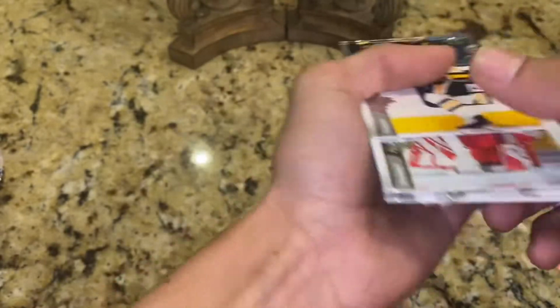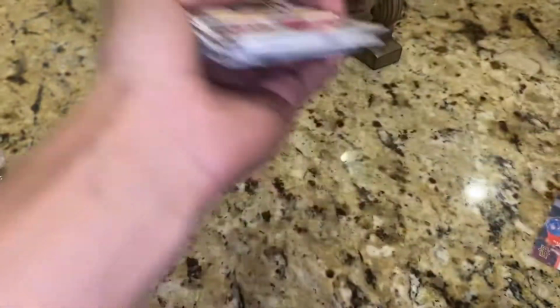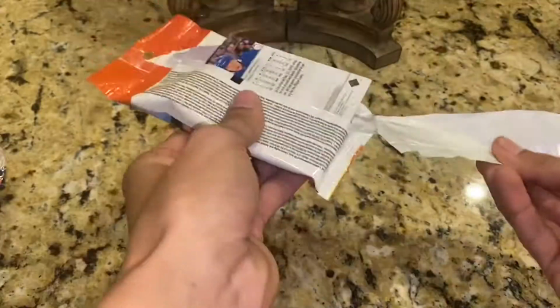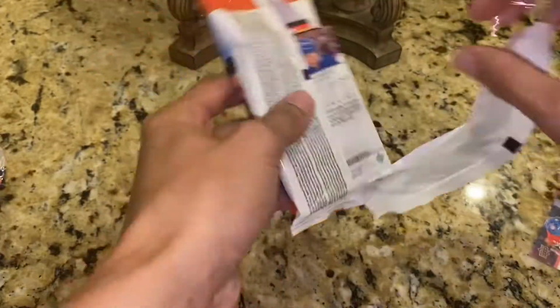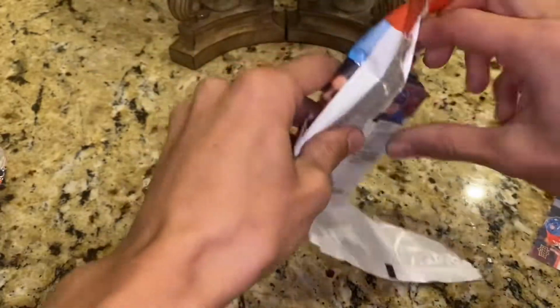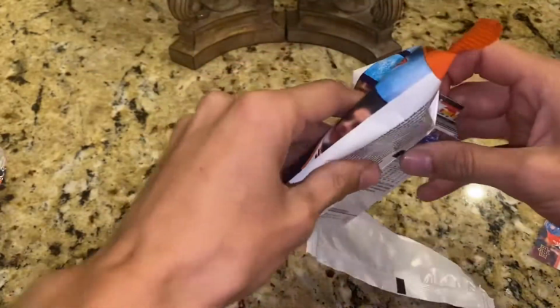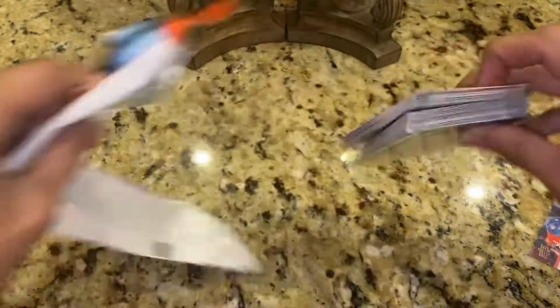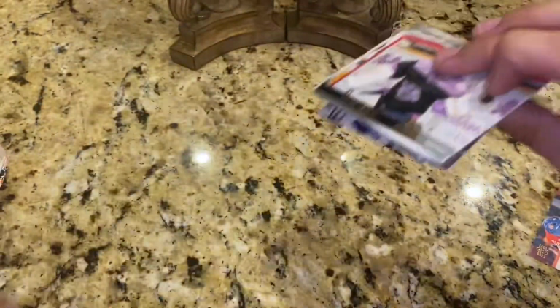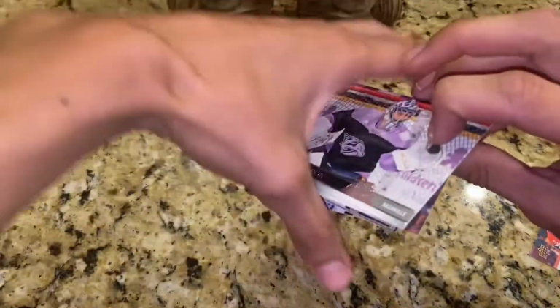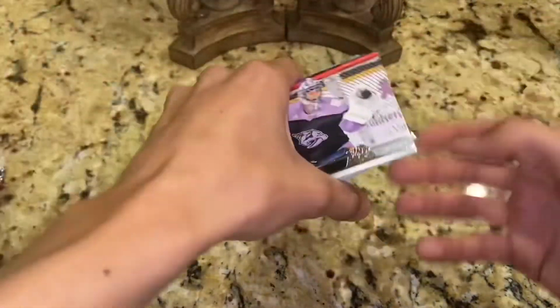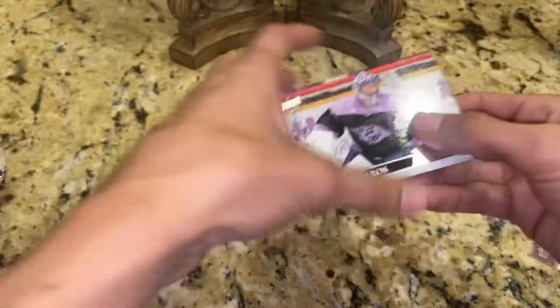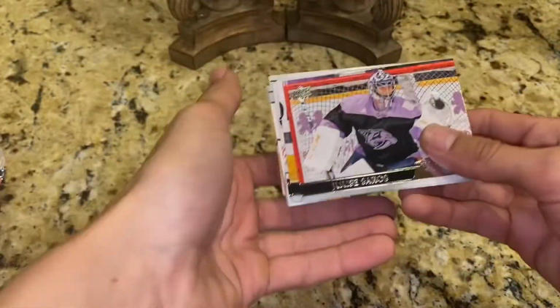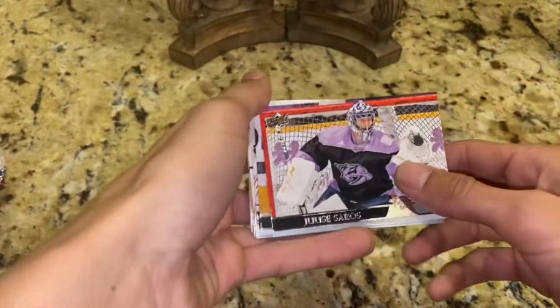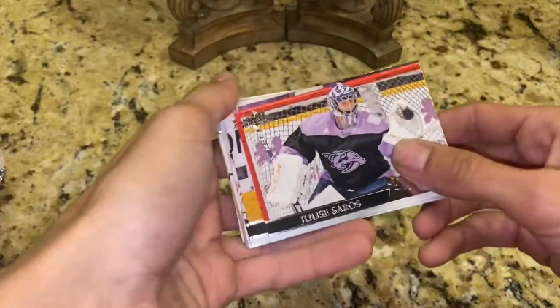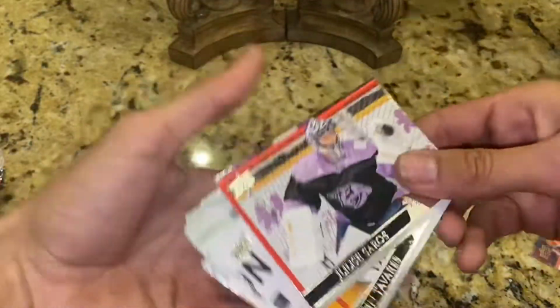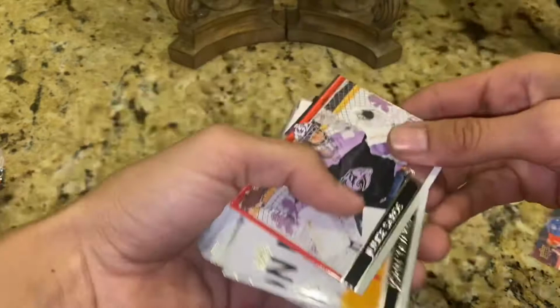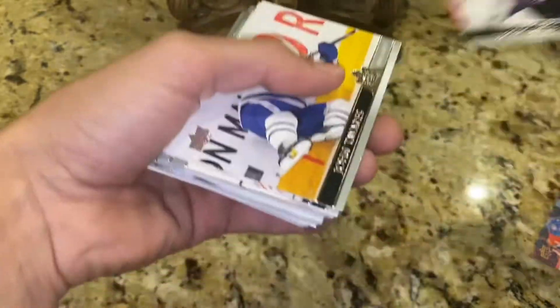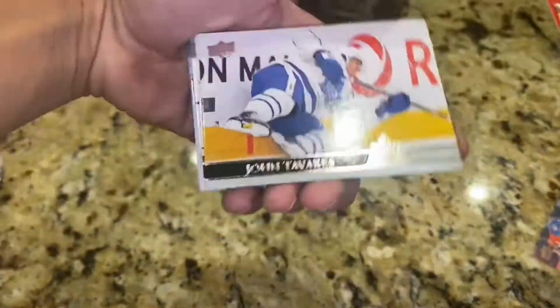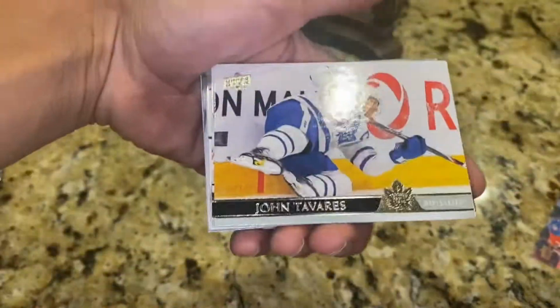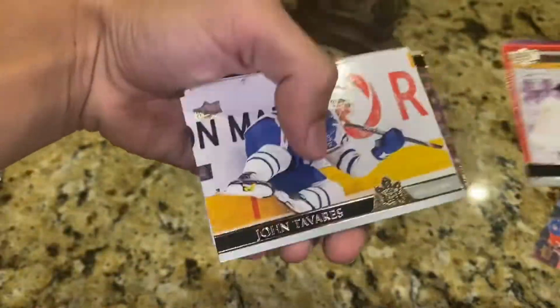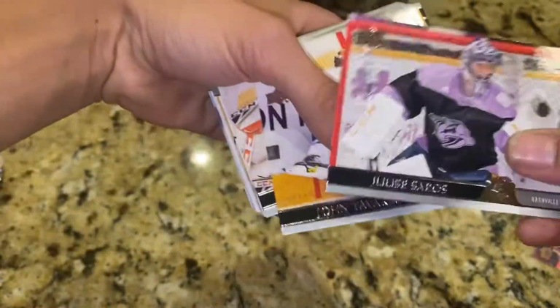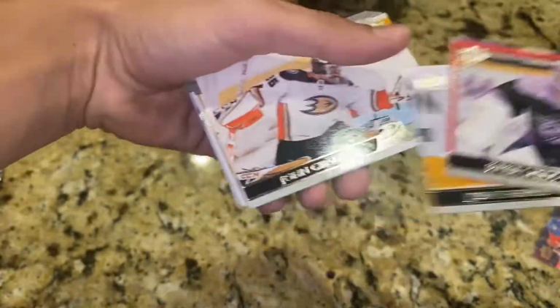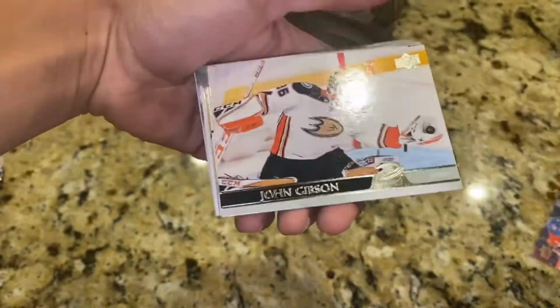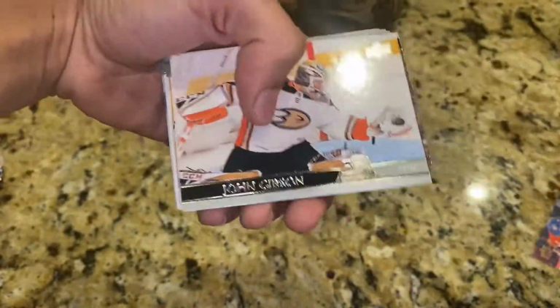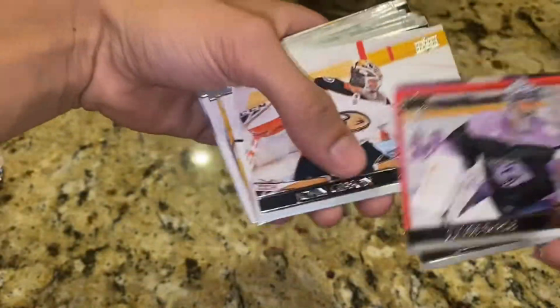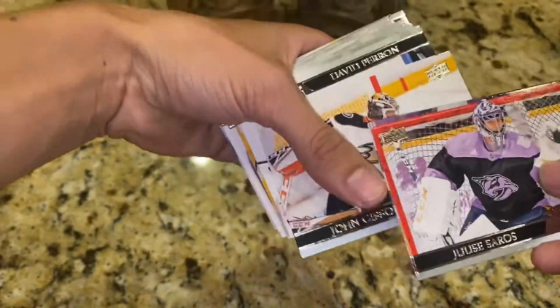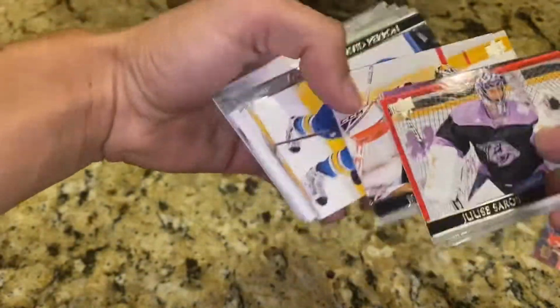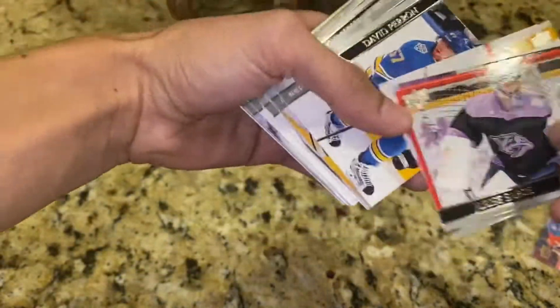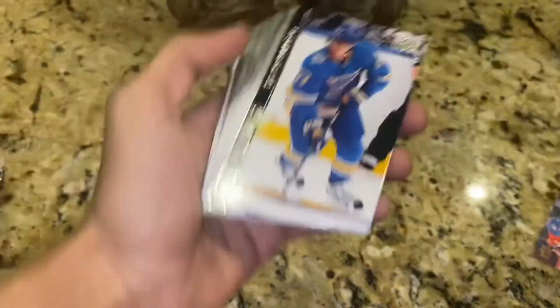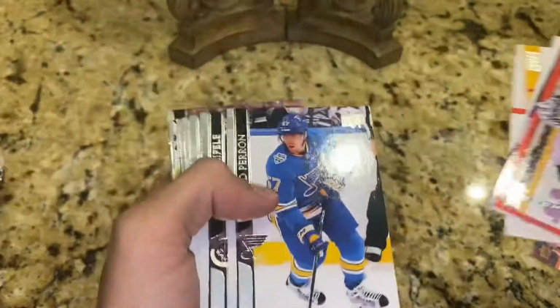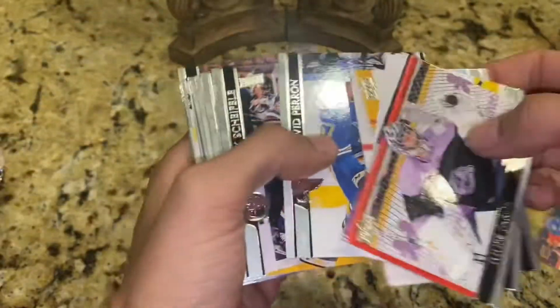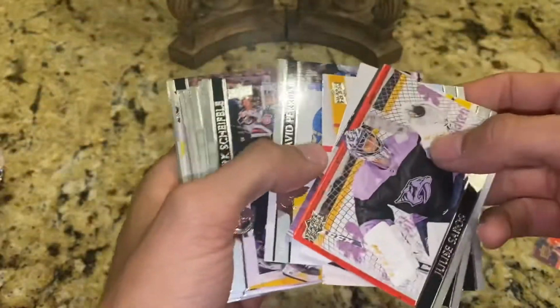There's the first pack, and then there's so many base ones, and in that first pack the first card was actually creased from the fold of the fat pack.